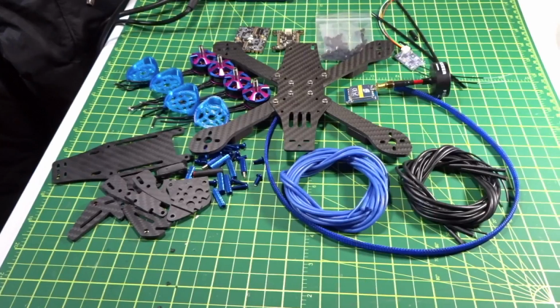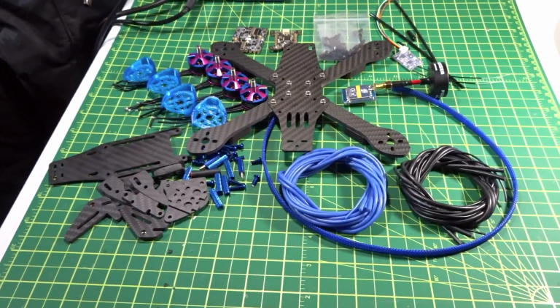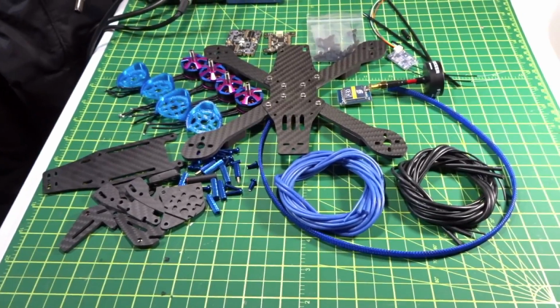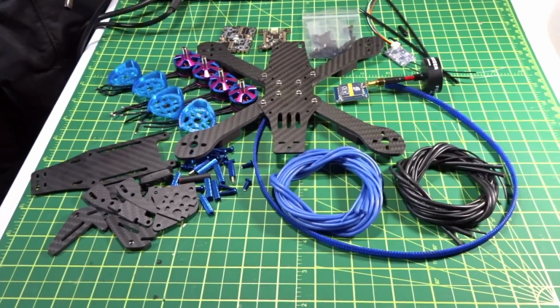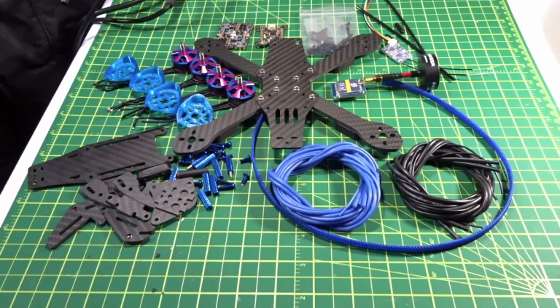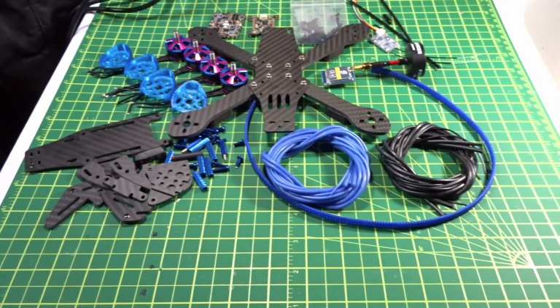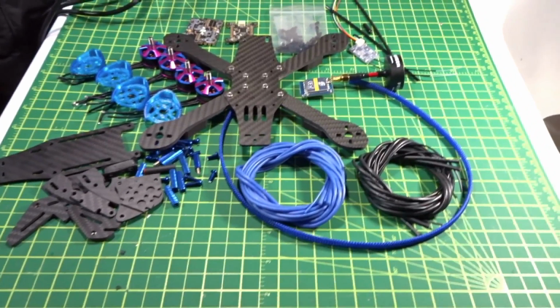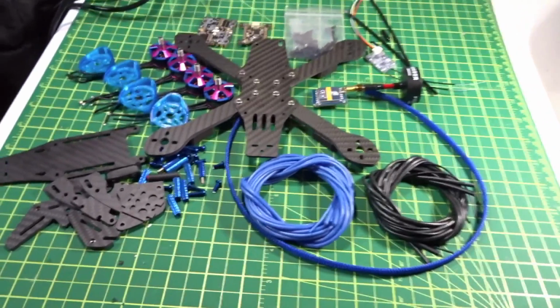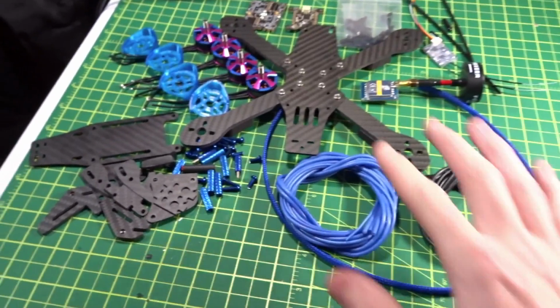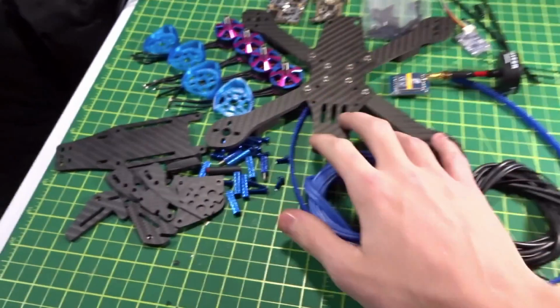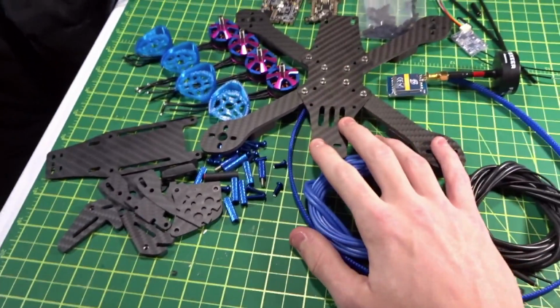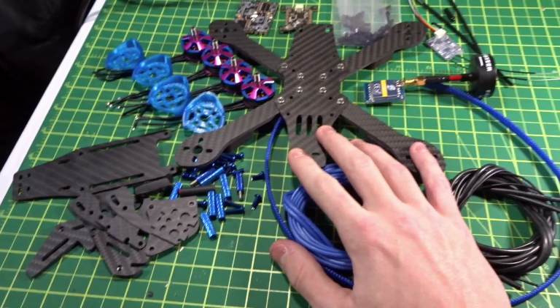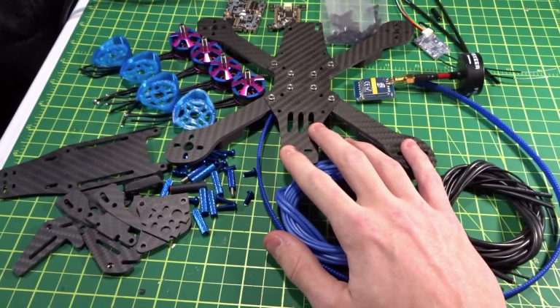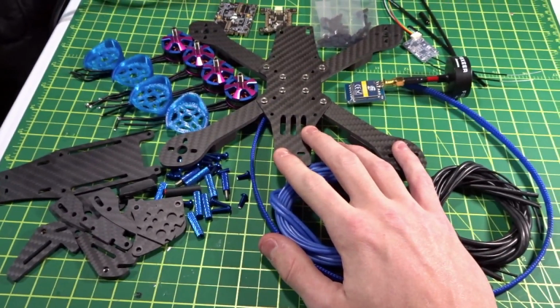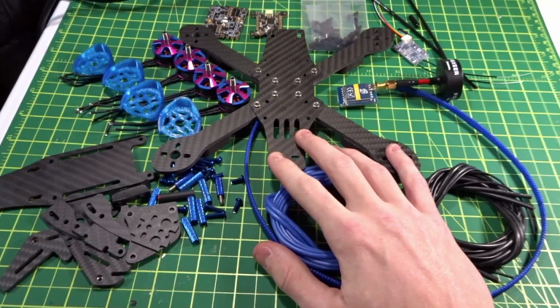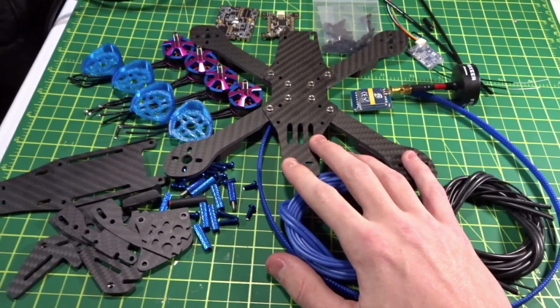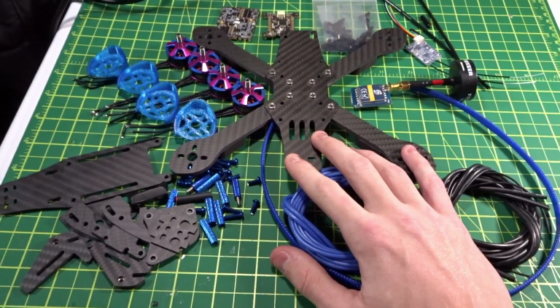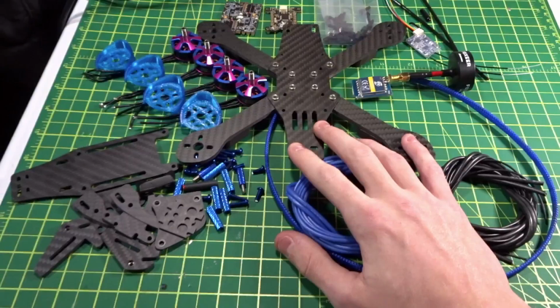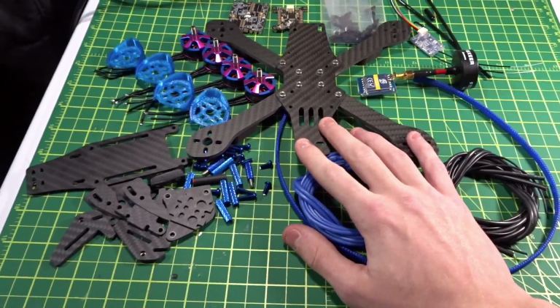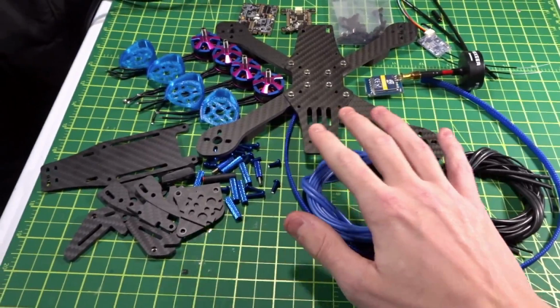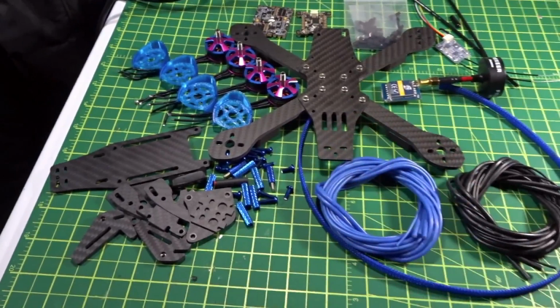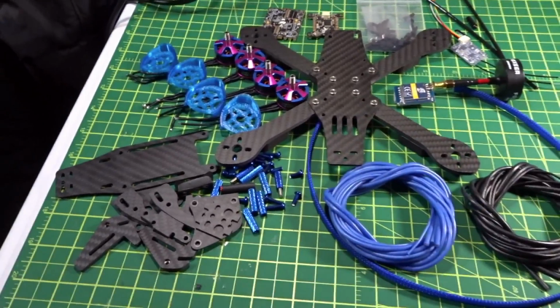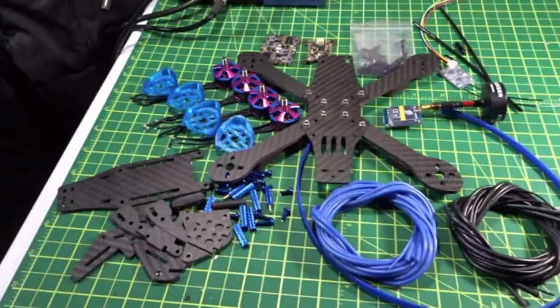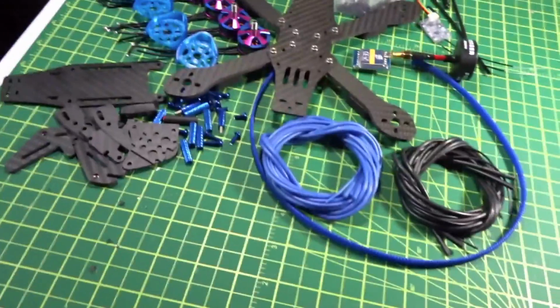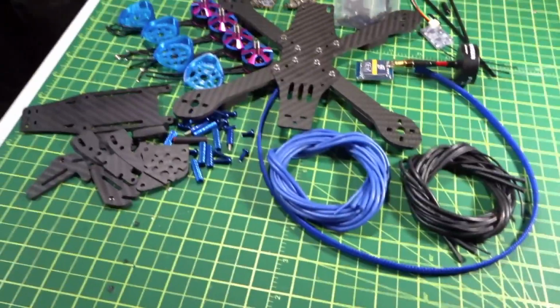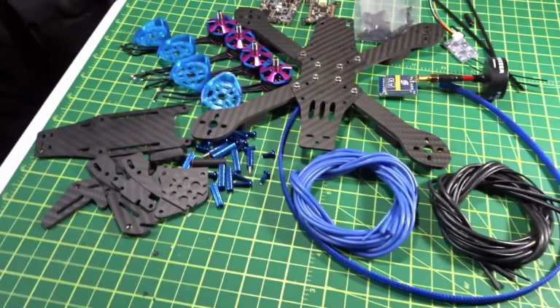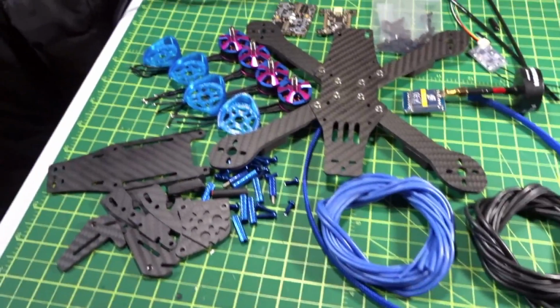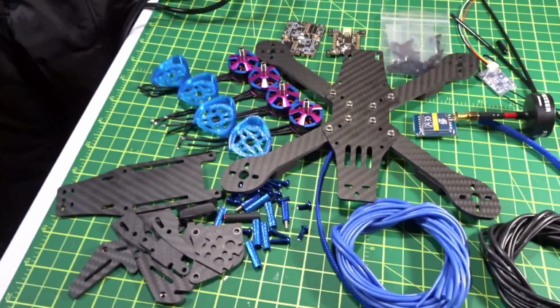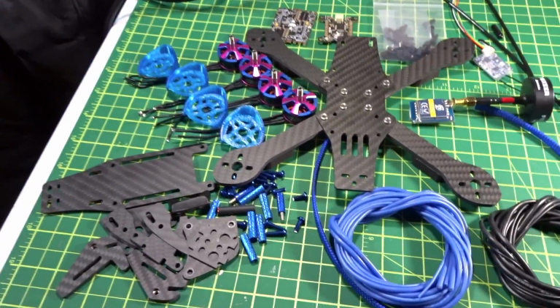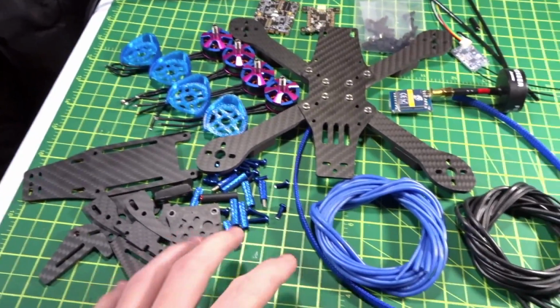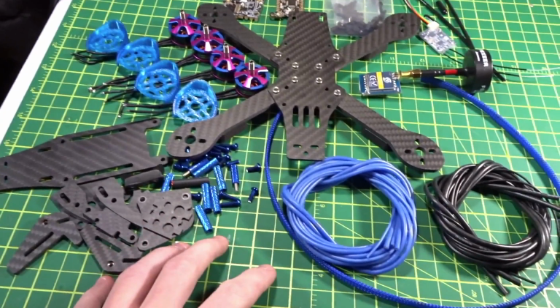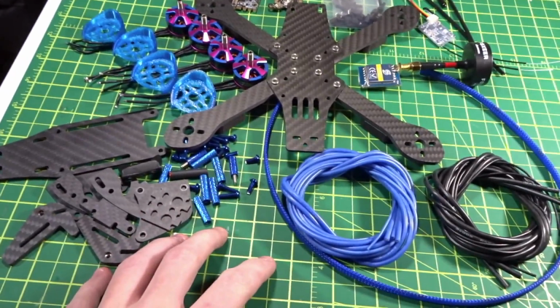Hey guys, welcome back to my video. Today we'll be doing the Part 1 build video of the Skyline Innovations Raptor 210 build. Let me quickly go over all the components that will be in this video.